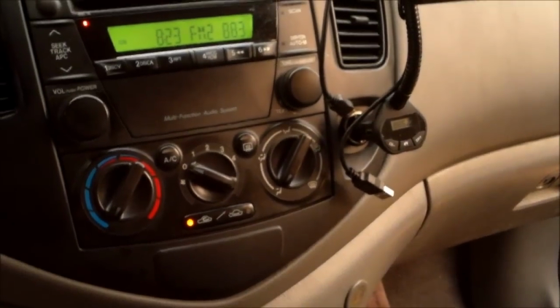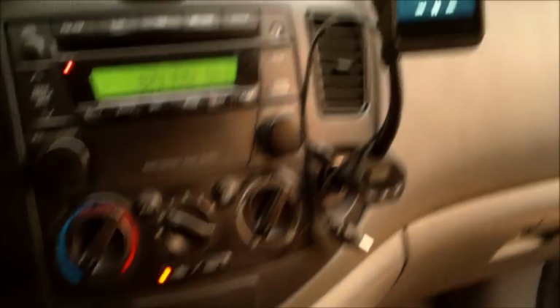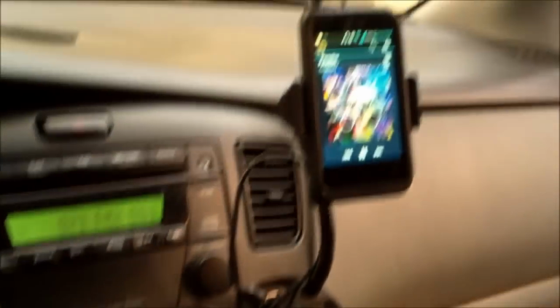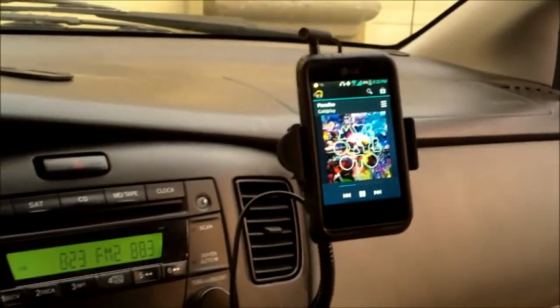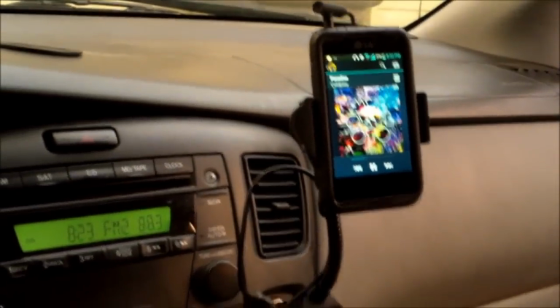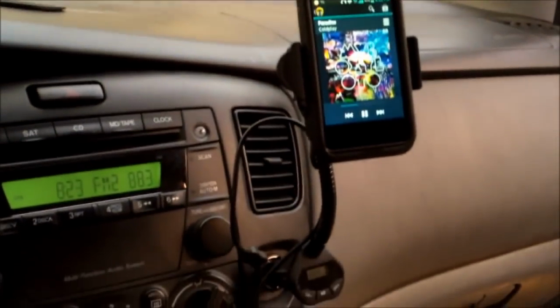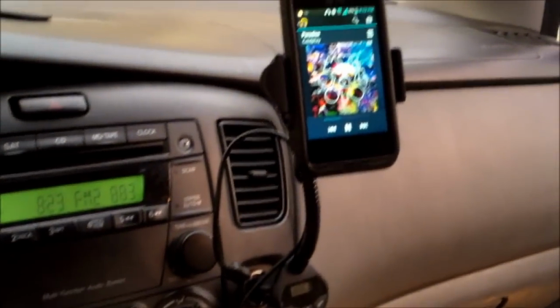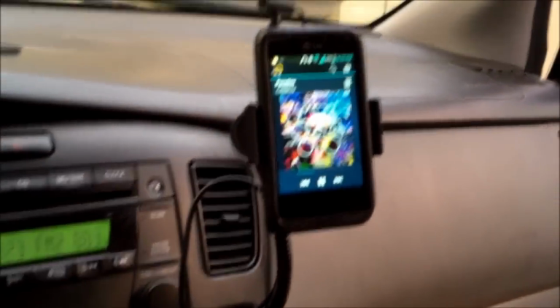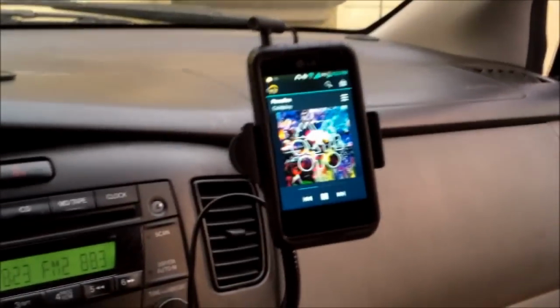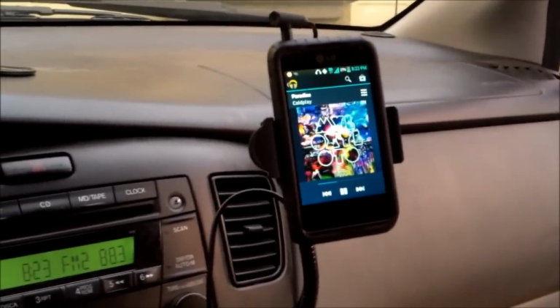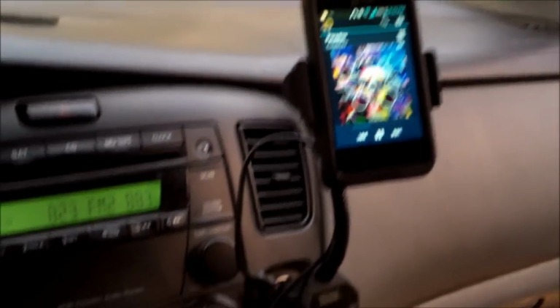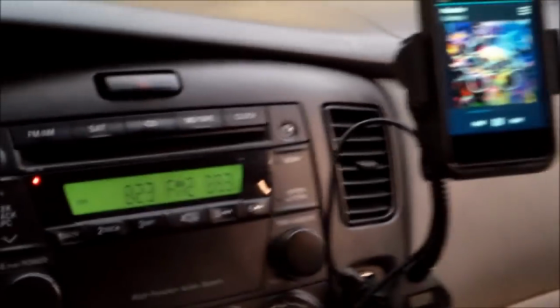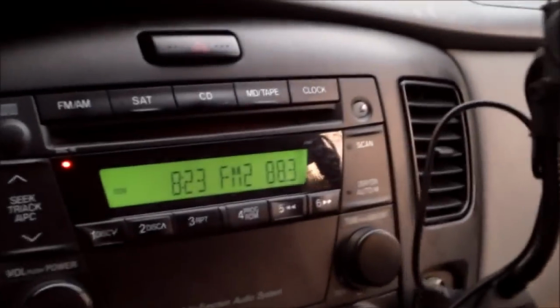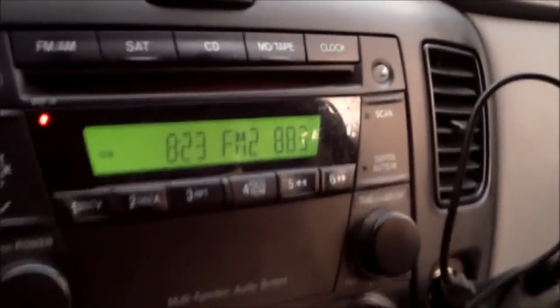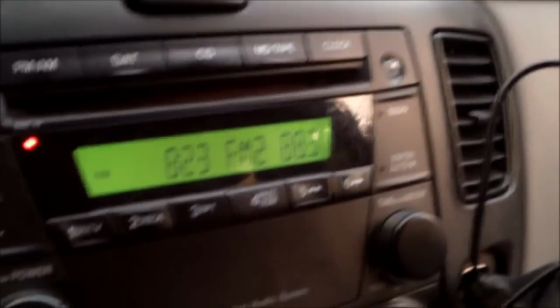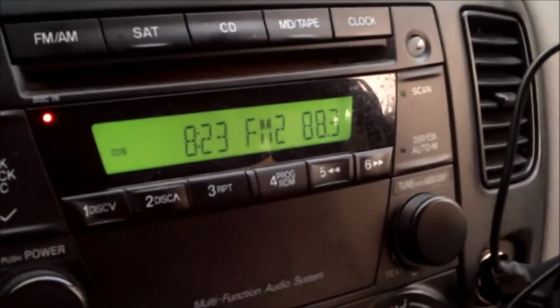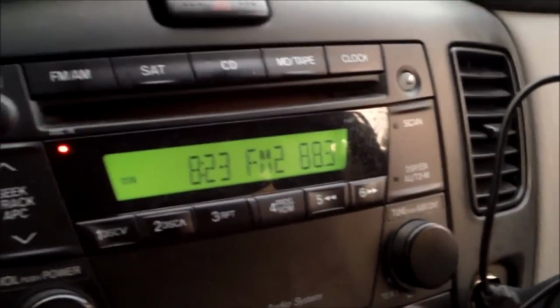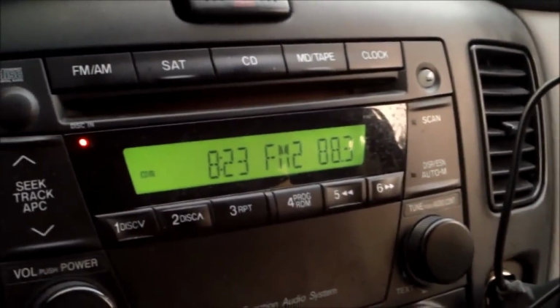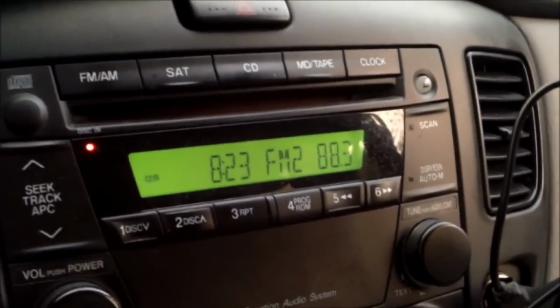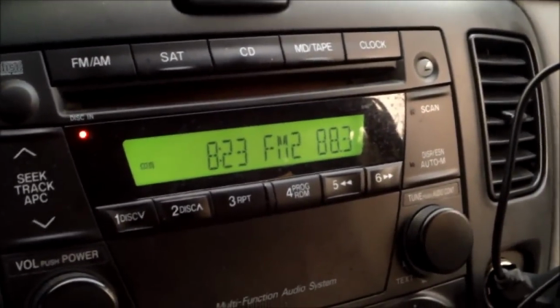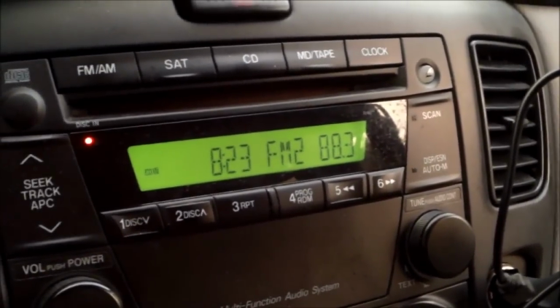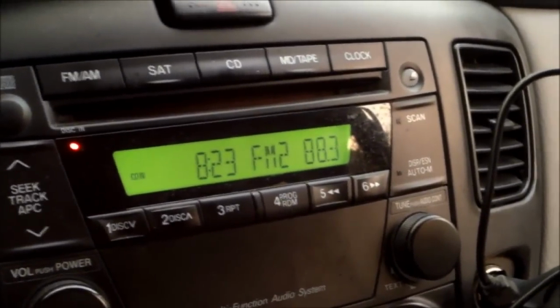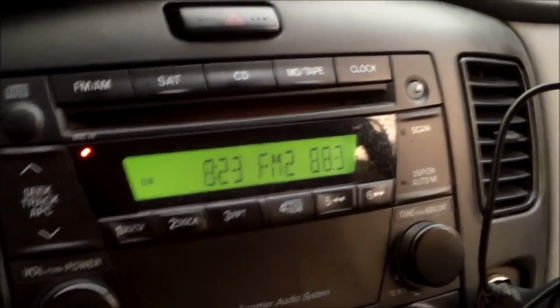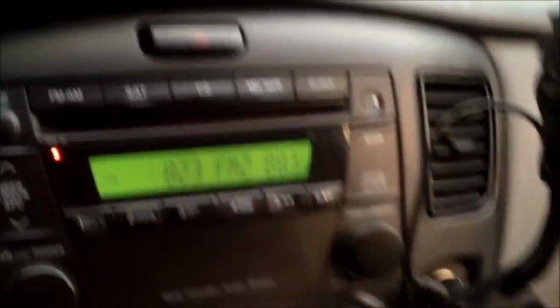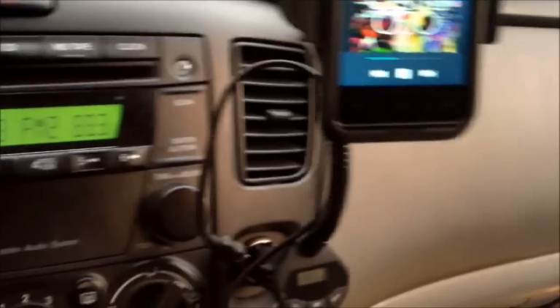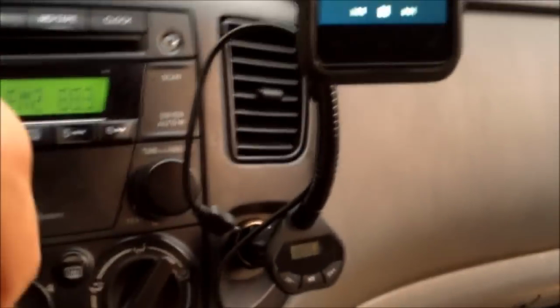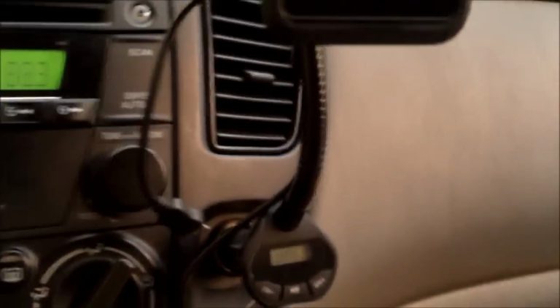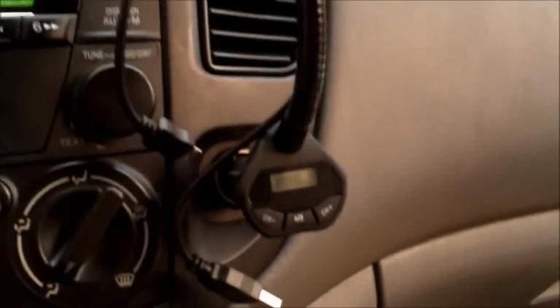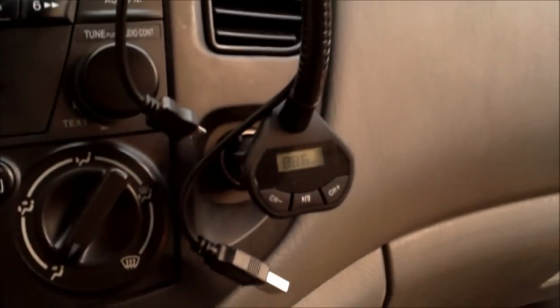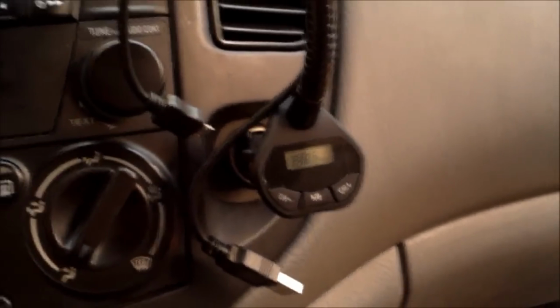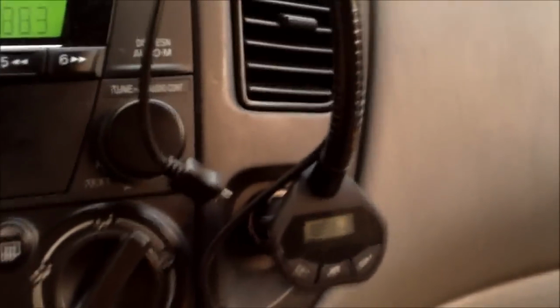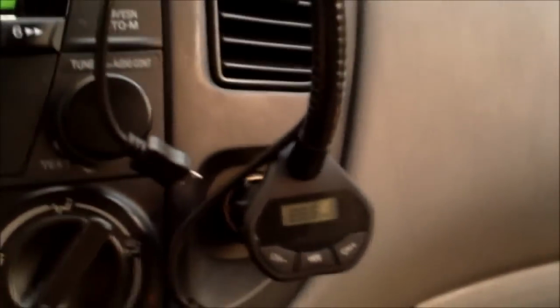Hi guys, it's Tampa Tech and I'll show you how to connect your smartphone to your car radio to play music wirelessly. Basically what you need is an FM transmitter like this one.